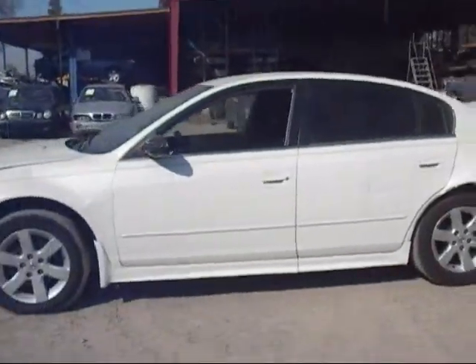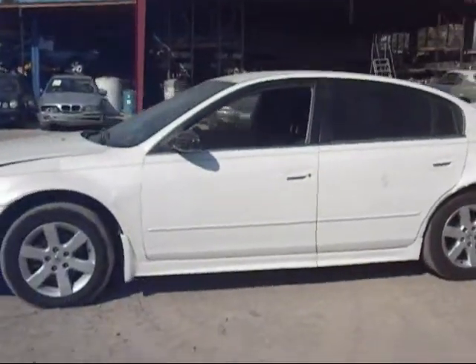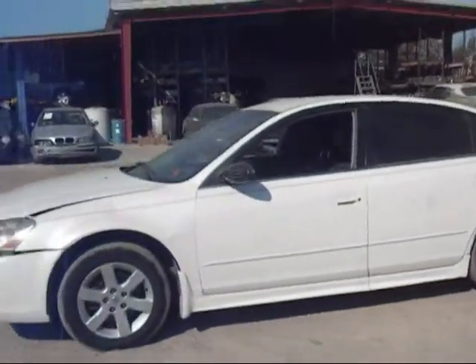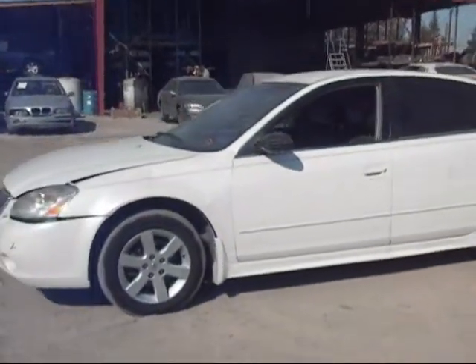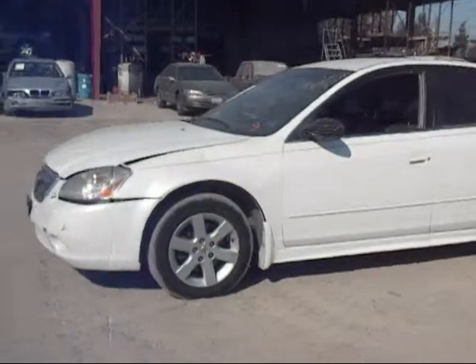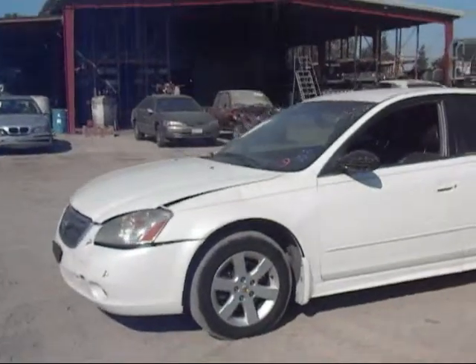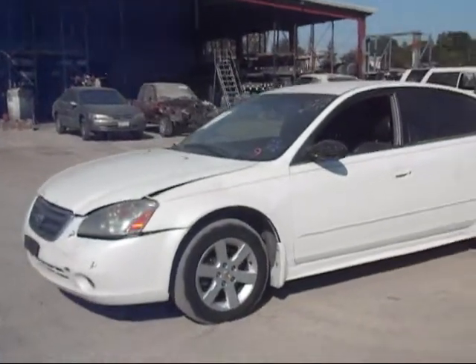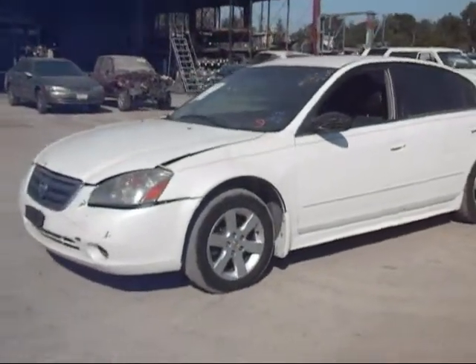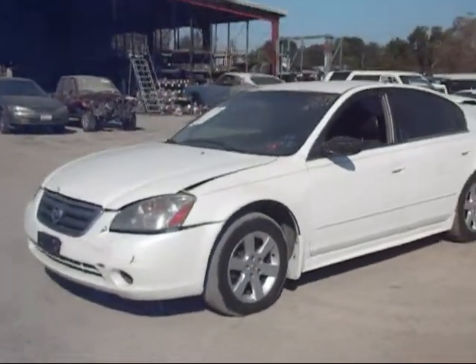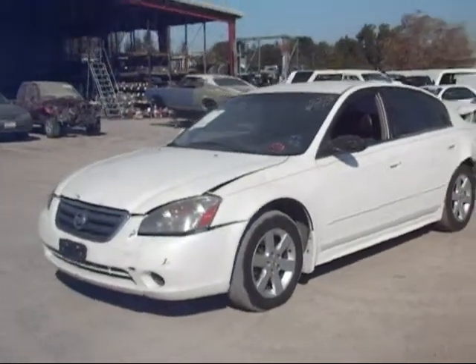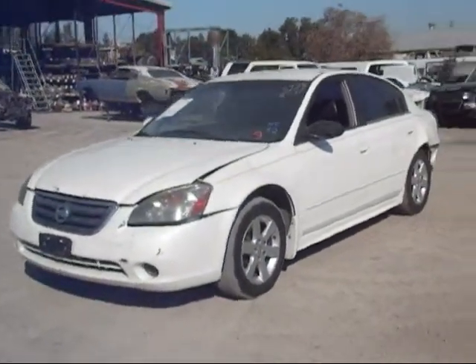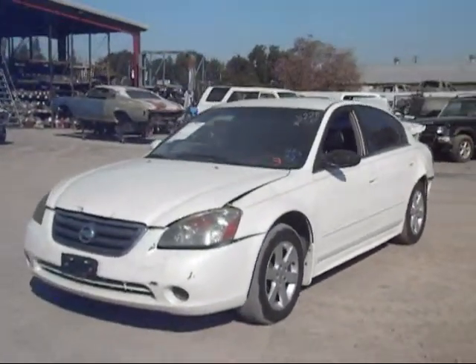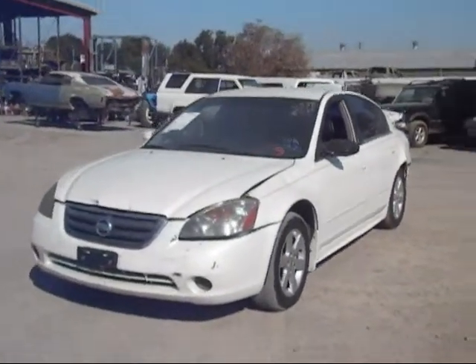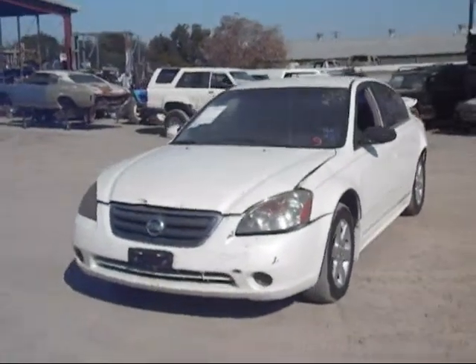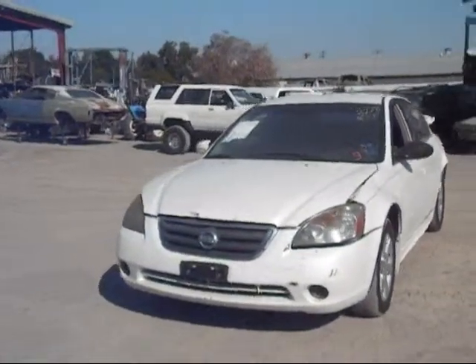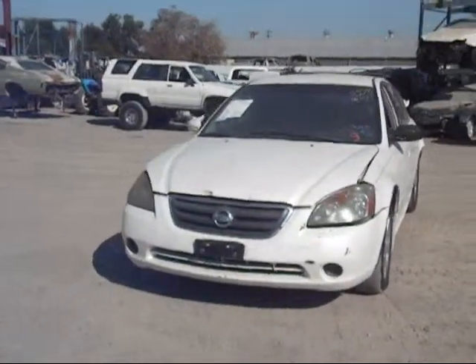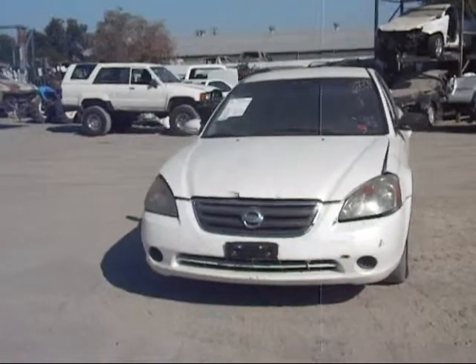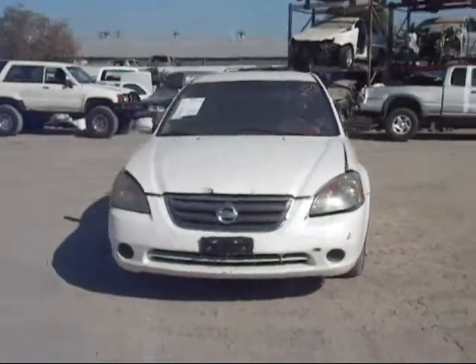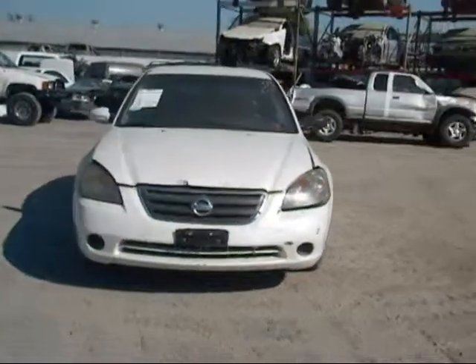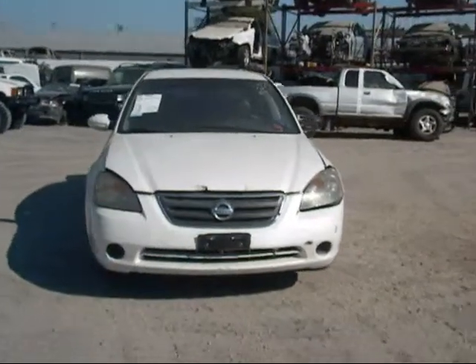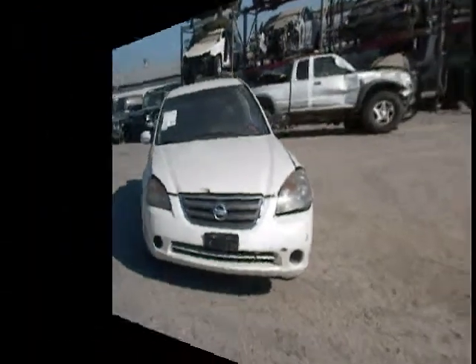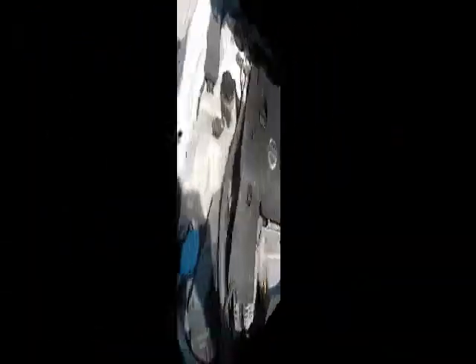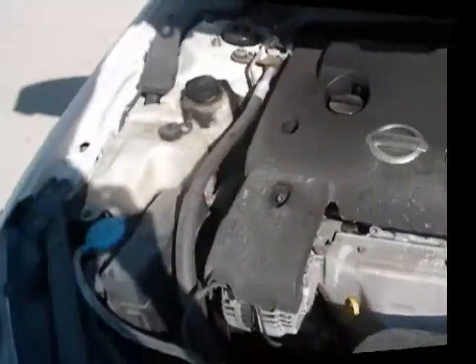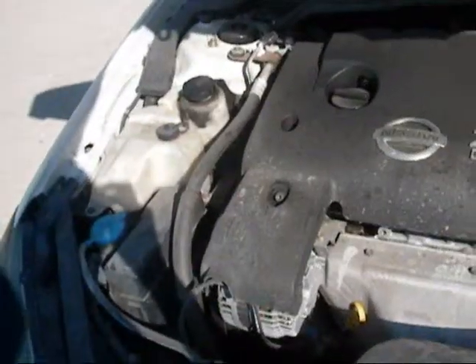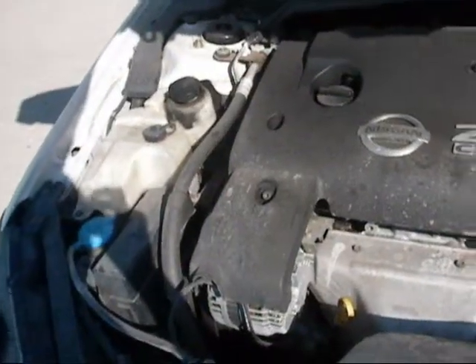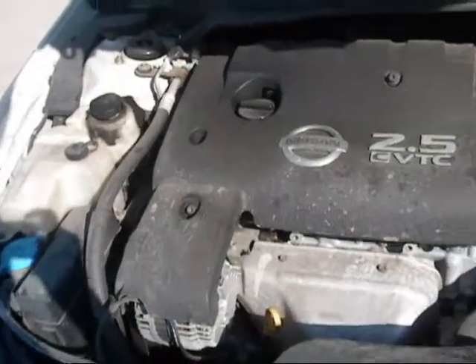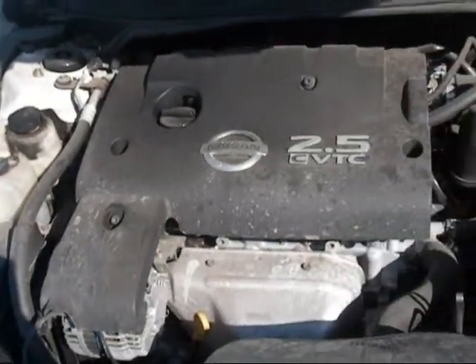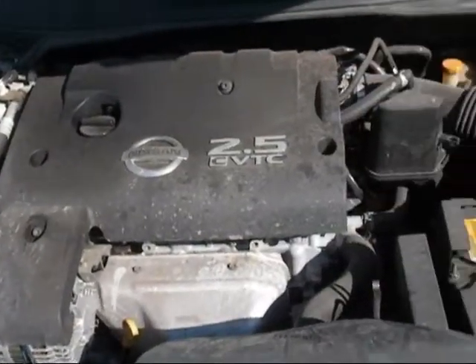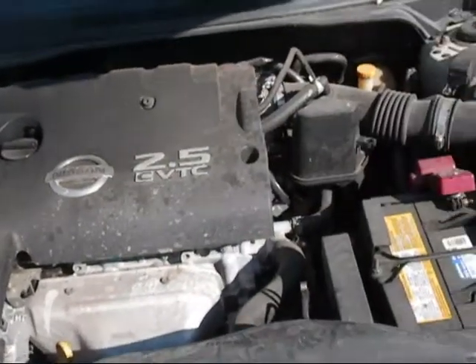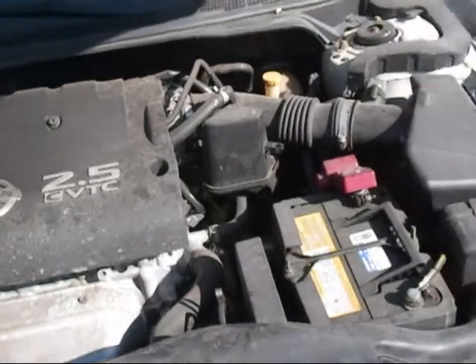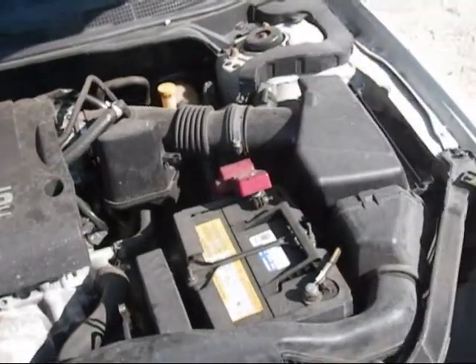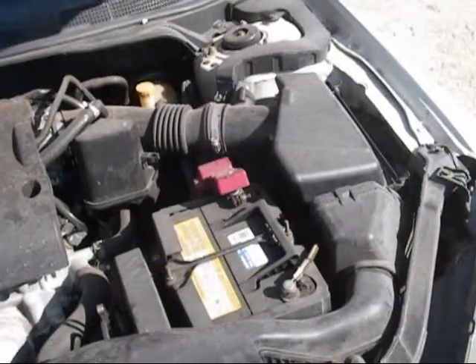The driver side door is in good condition. The driver side fender is in no good either. The engine is completing the vehicle with over 158,000 miles on it.